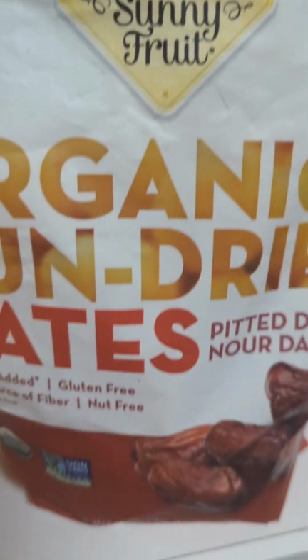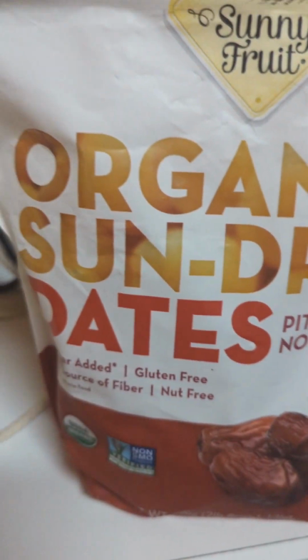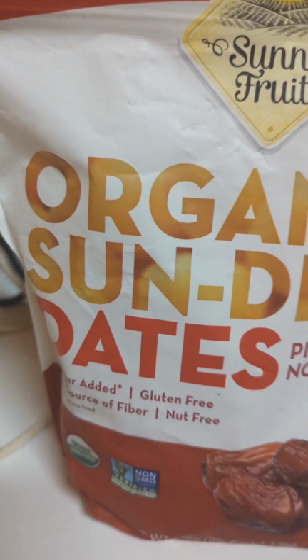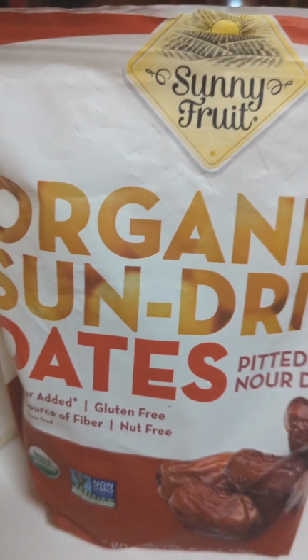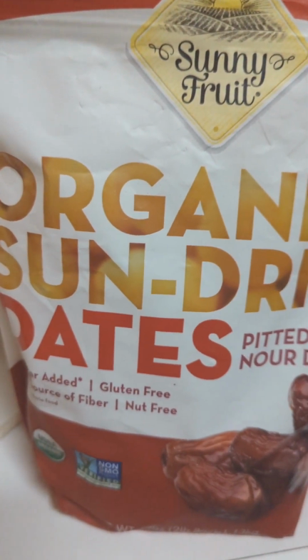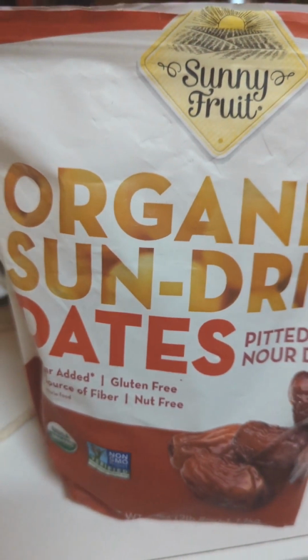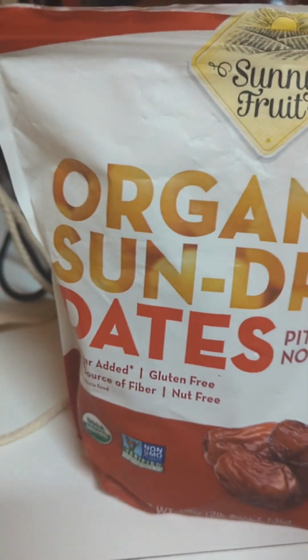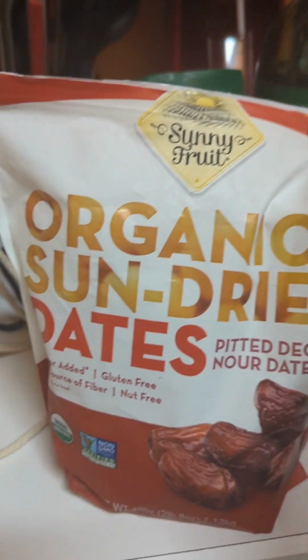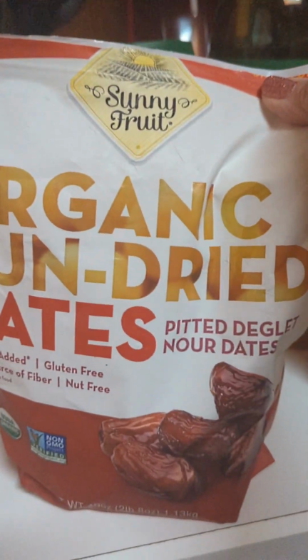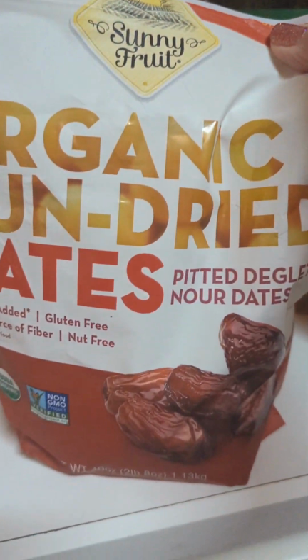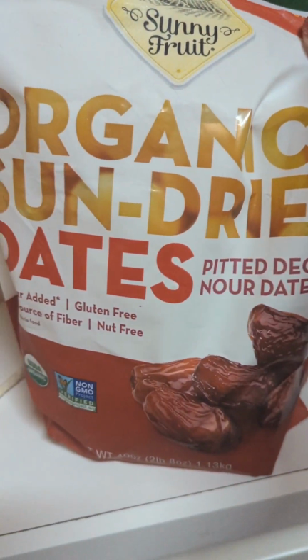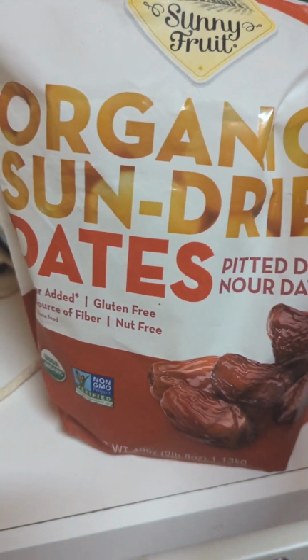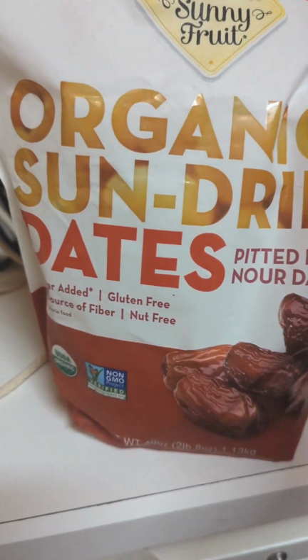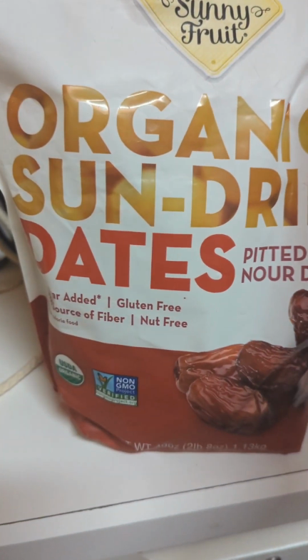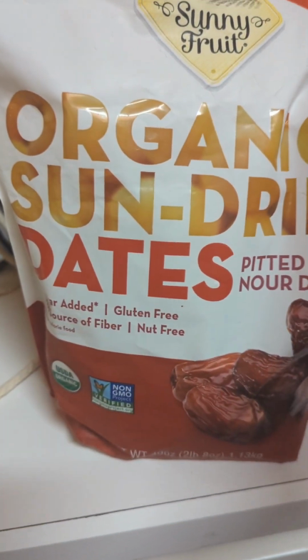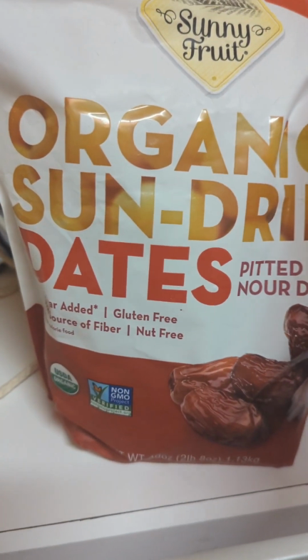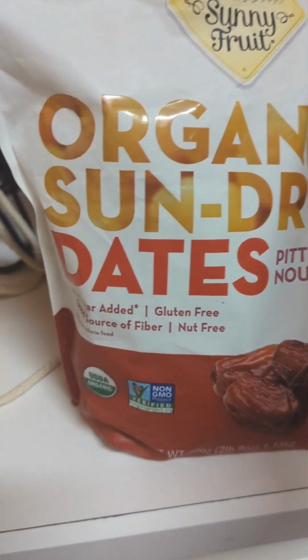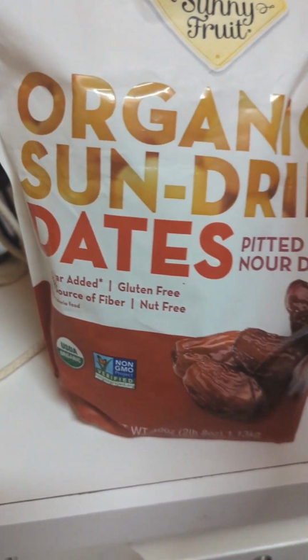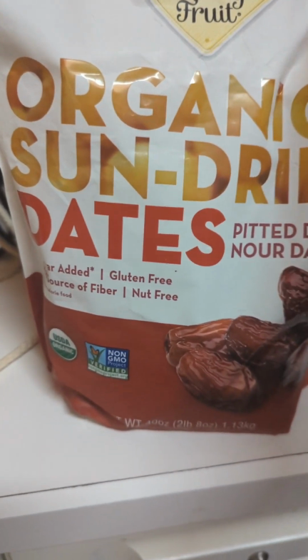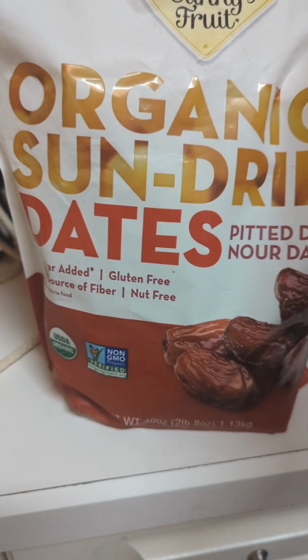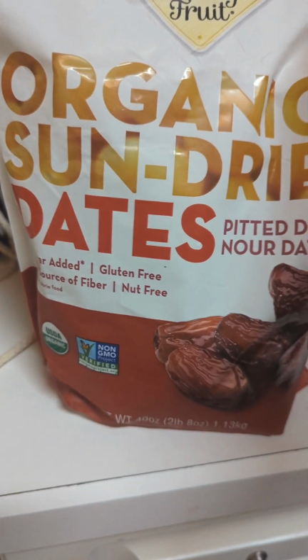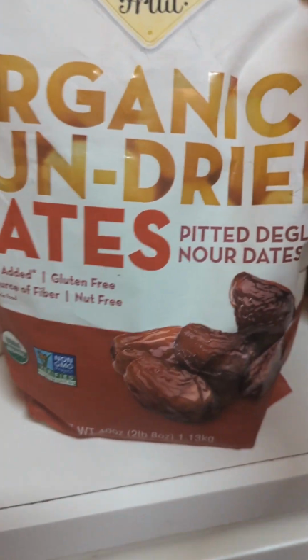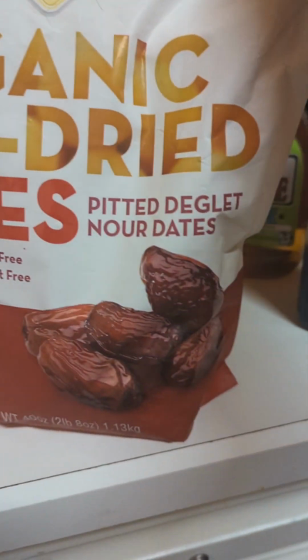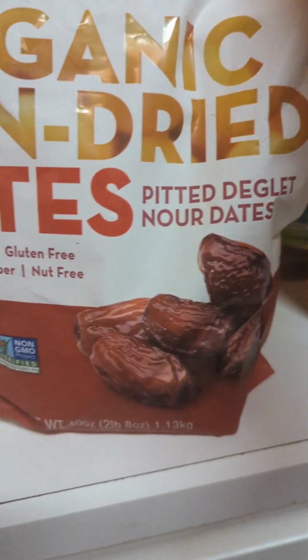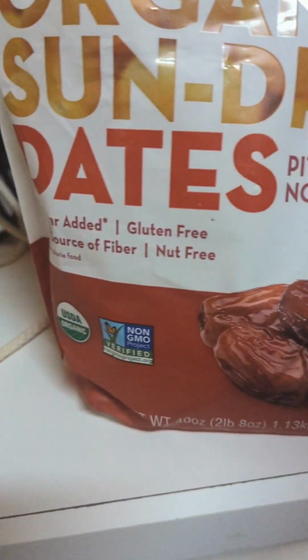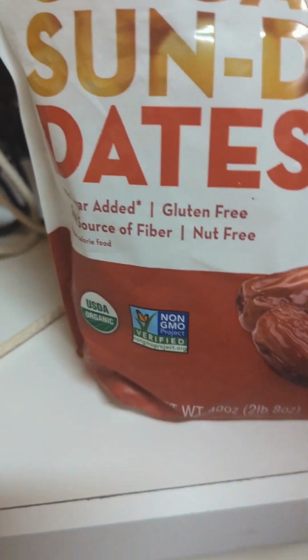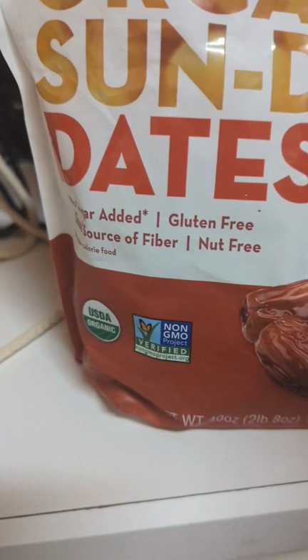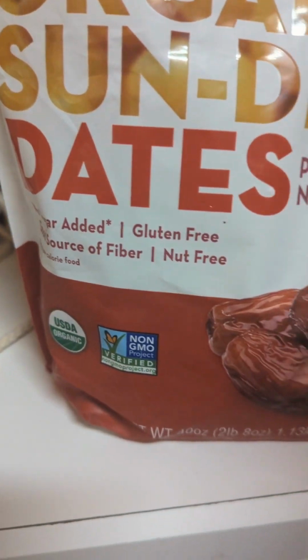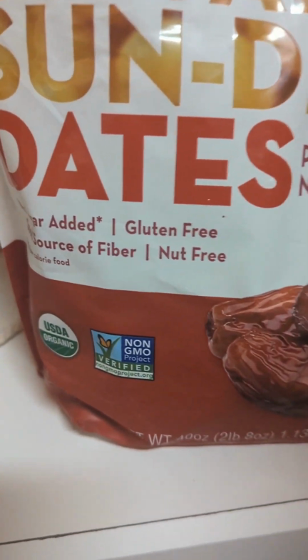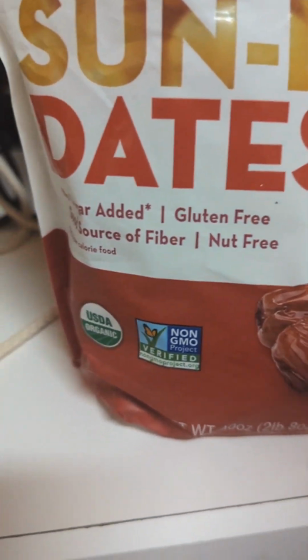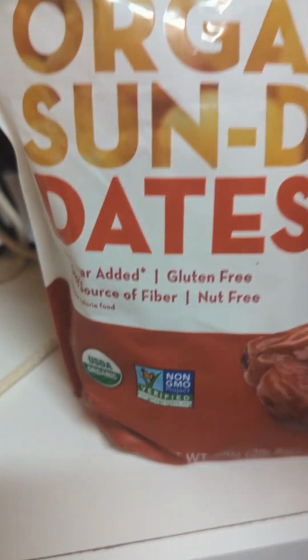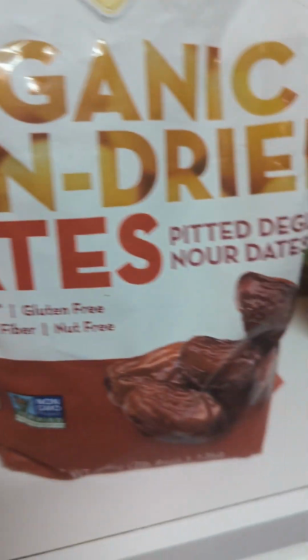These are the dates that I use. I got this big bag at Costco because it was so much cheaper. It's organic, there's no pits, it's gluten-free, it's nut-free — it's delicious.